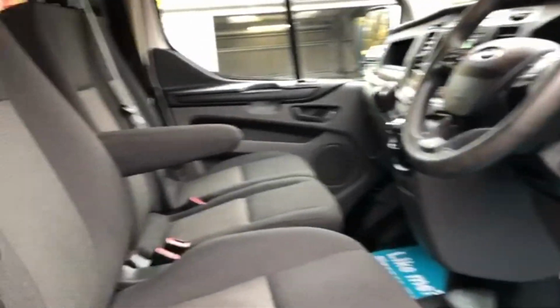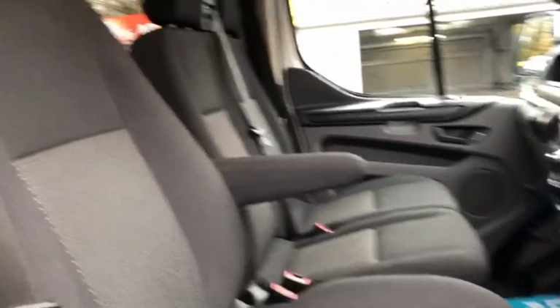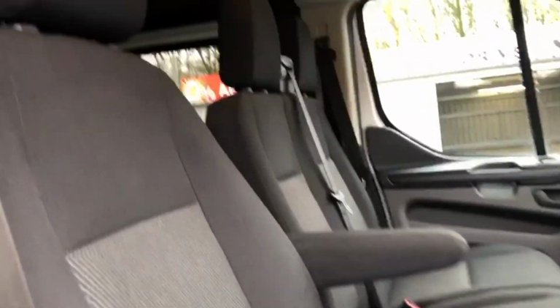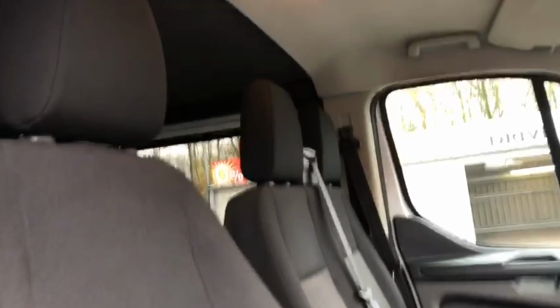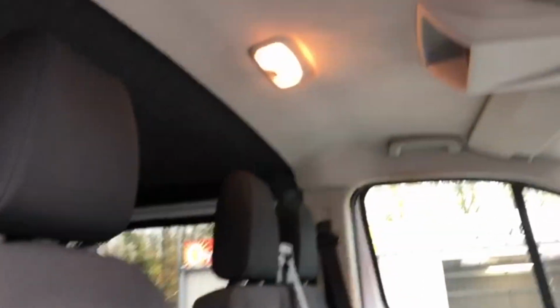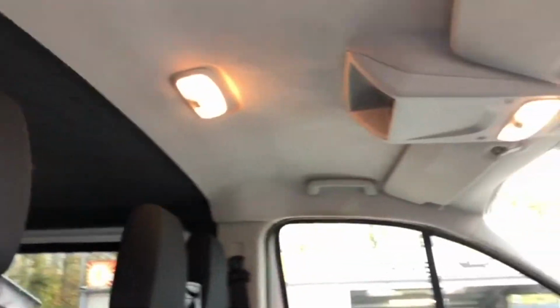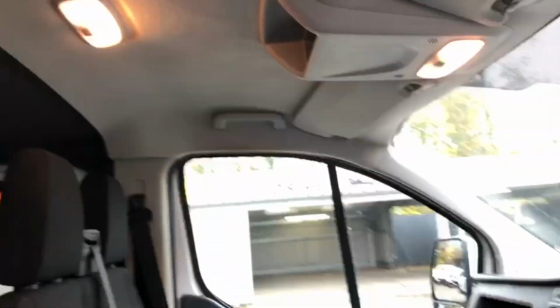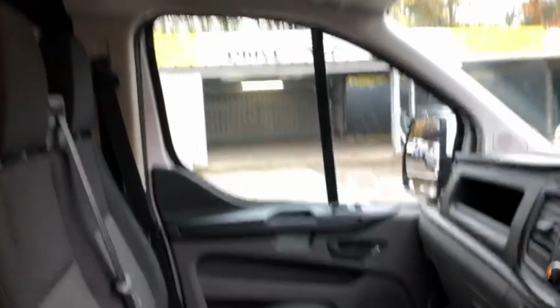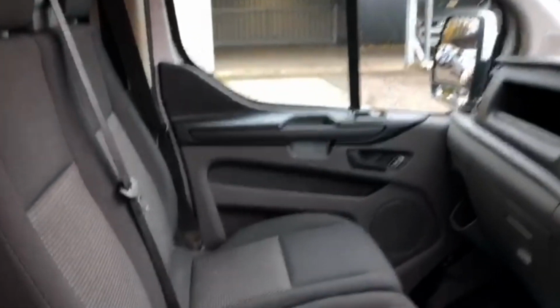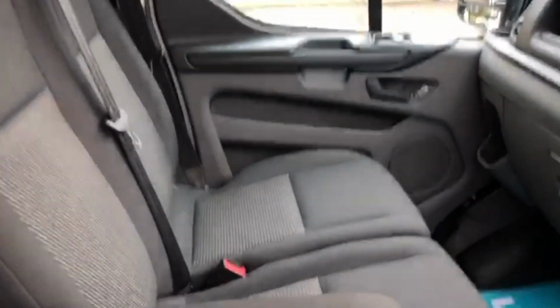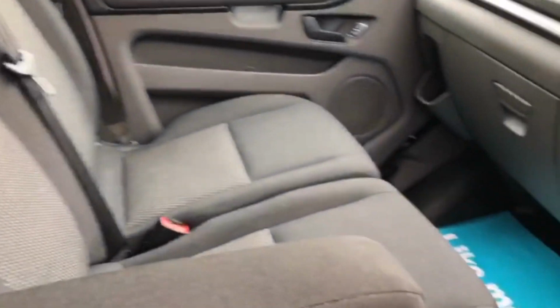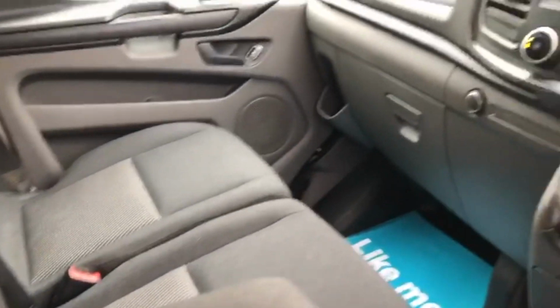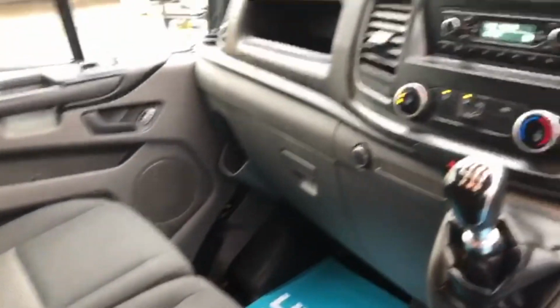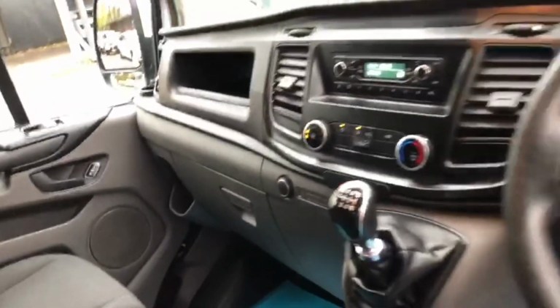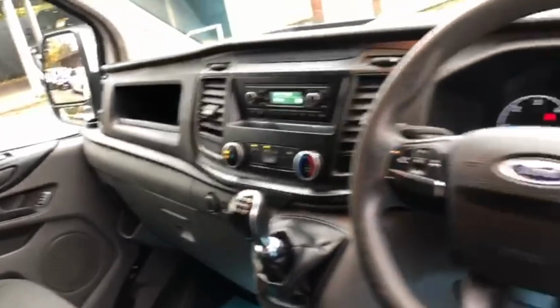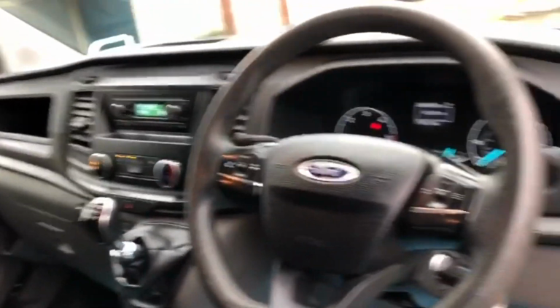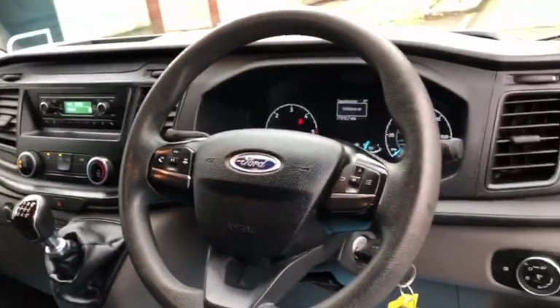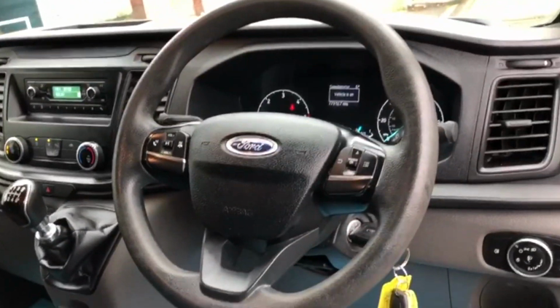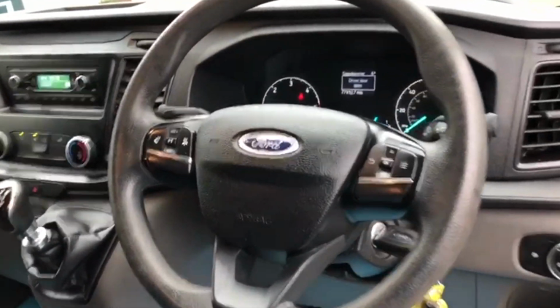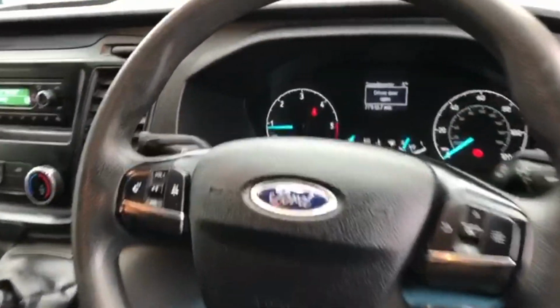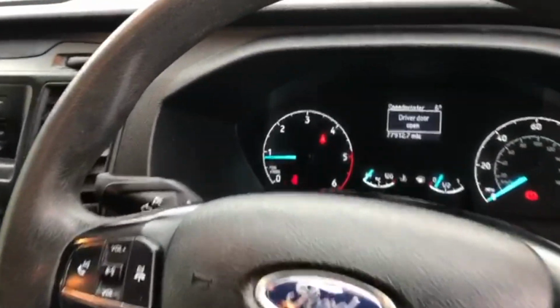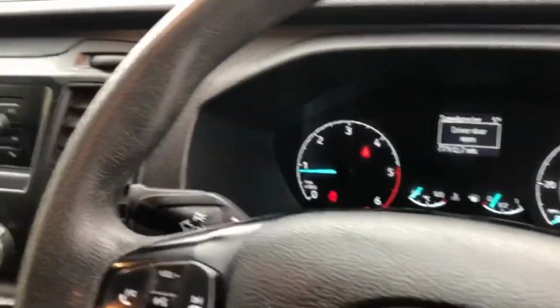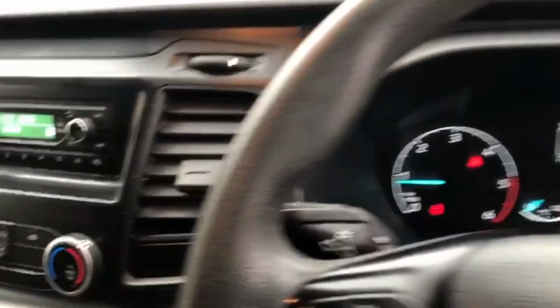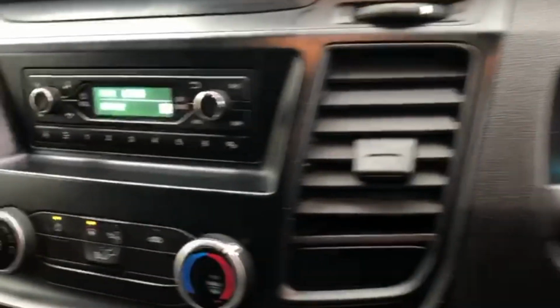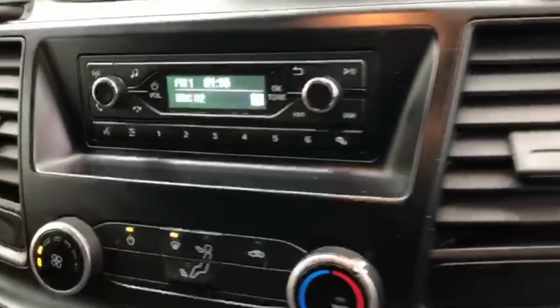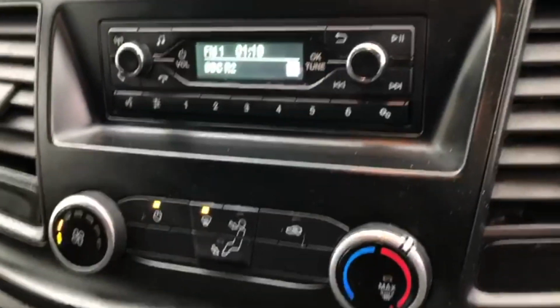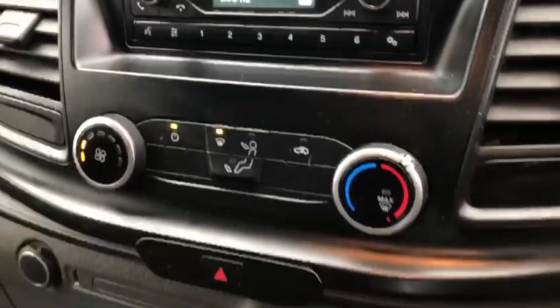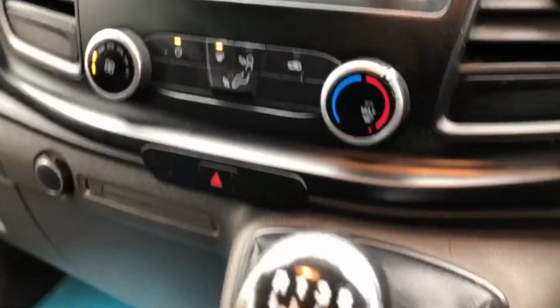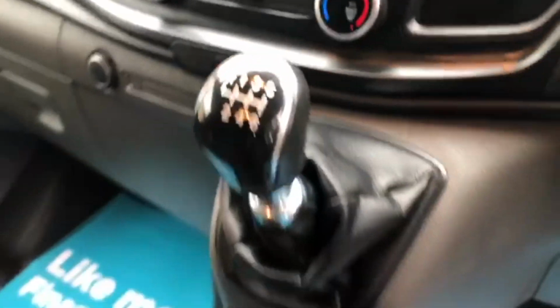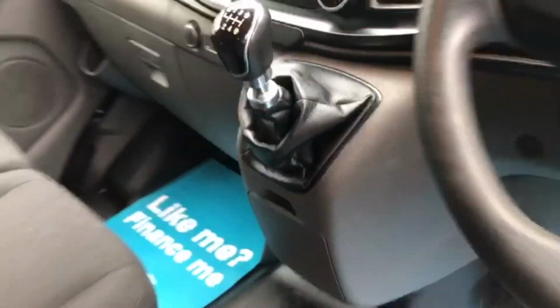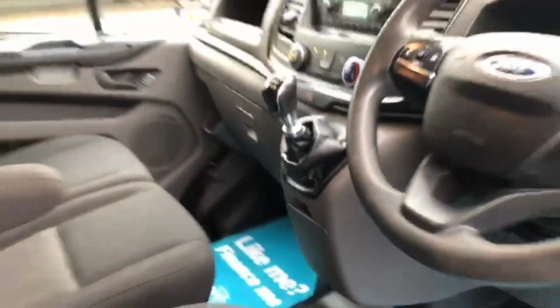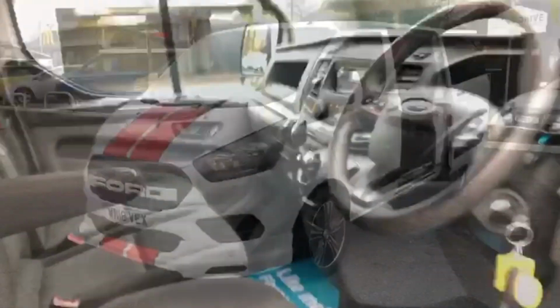We've got three very clean seats up front. The van also features a multi-function steering wheel with telephone and audio controls, a stereo system with Bluetooth connectivity, and there's a six-speed manual gearbox.